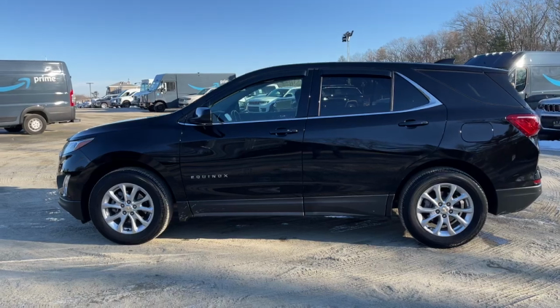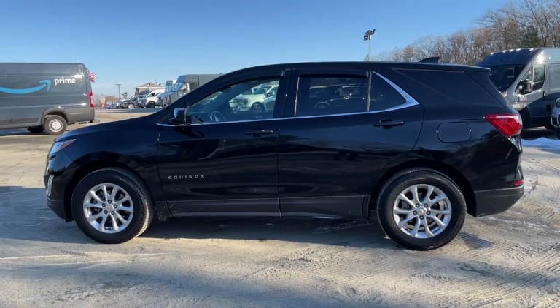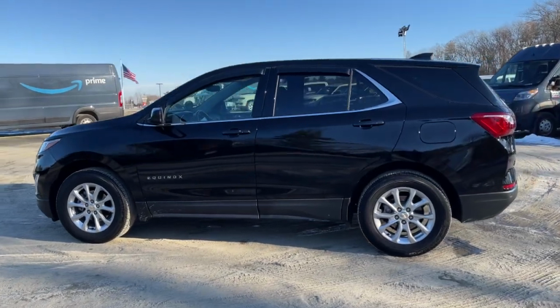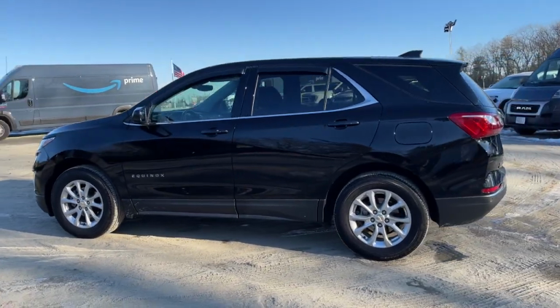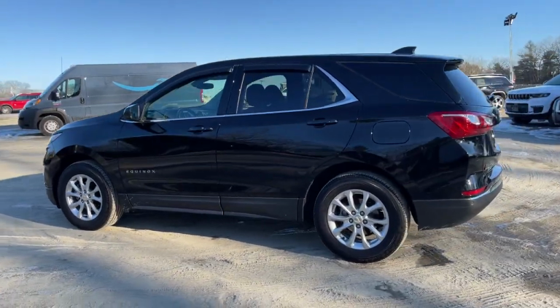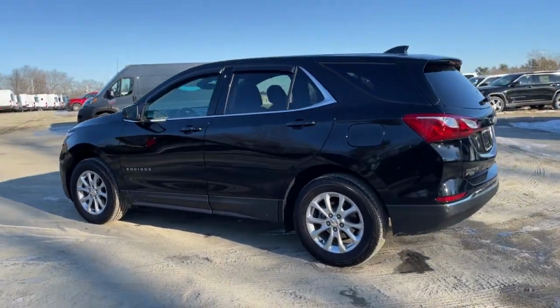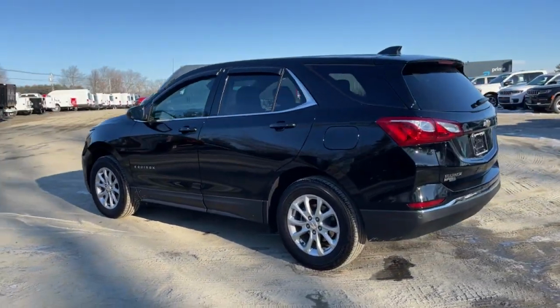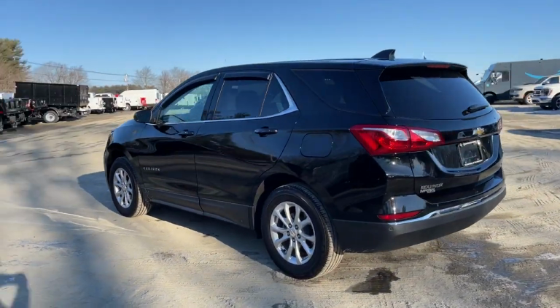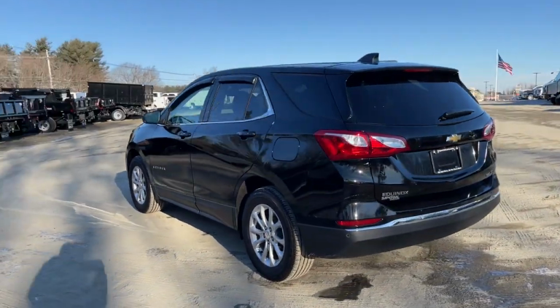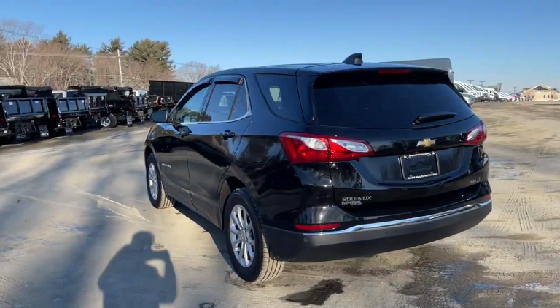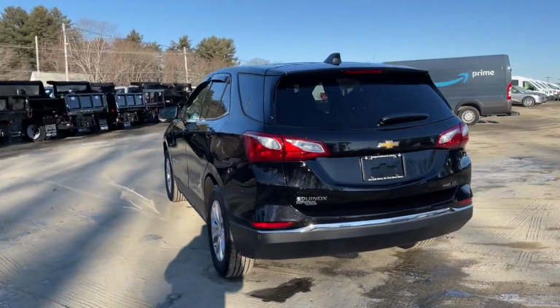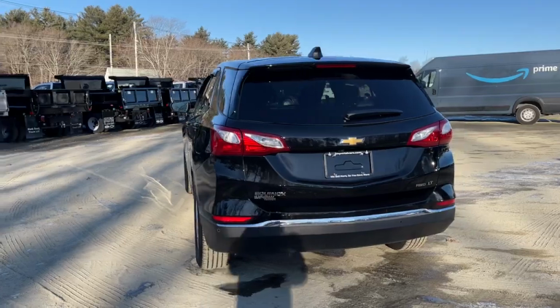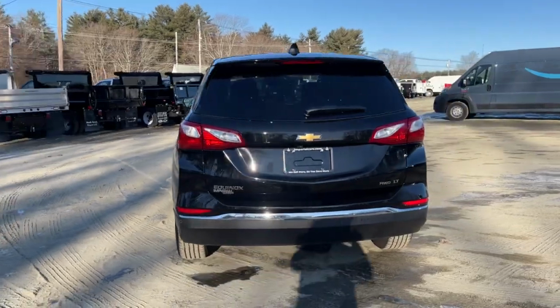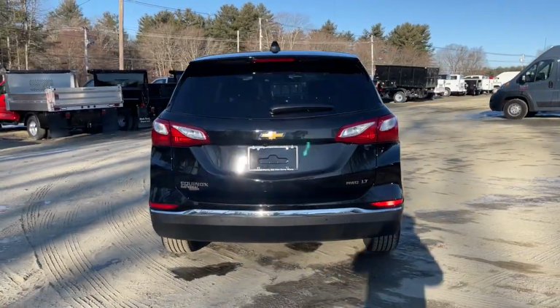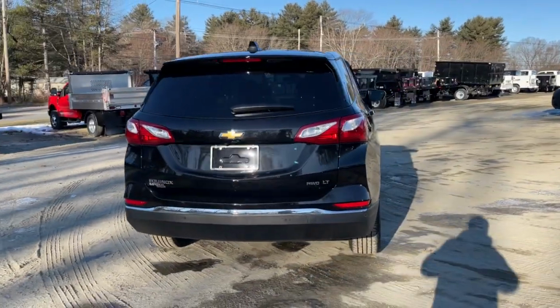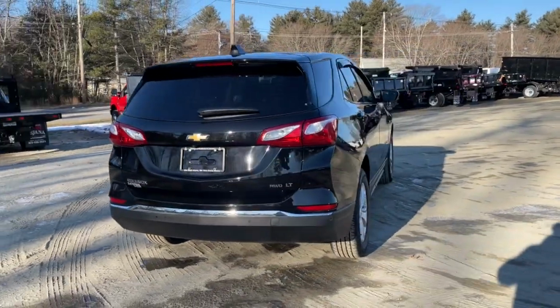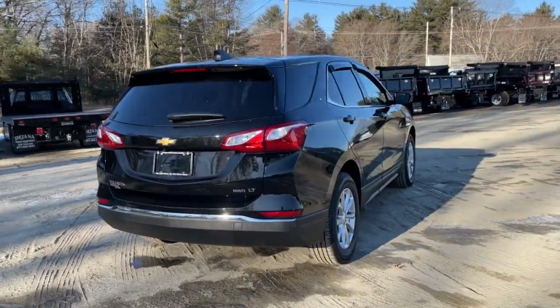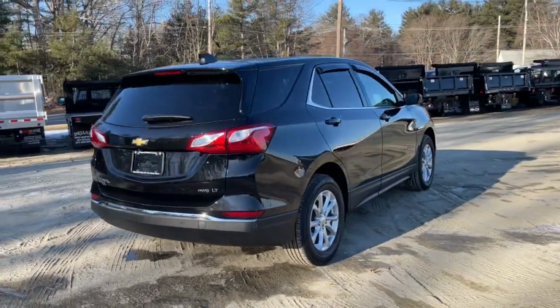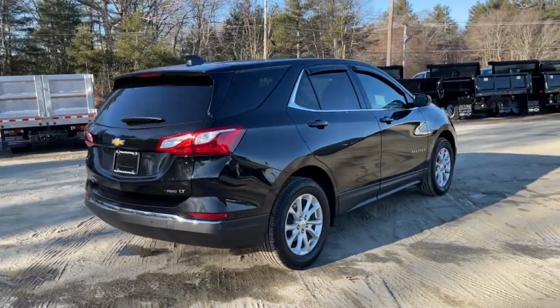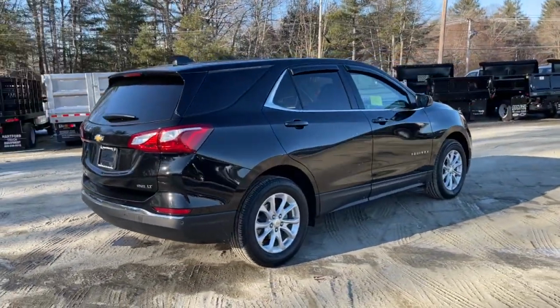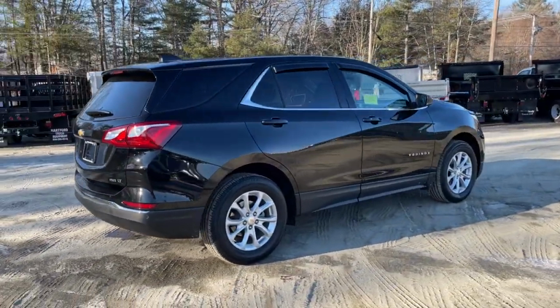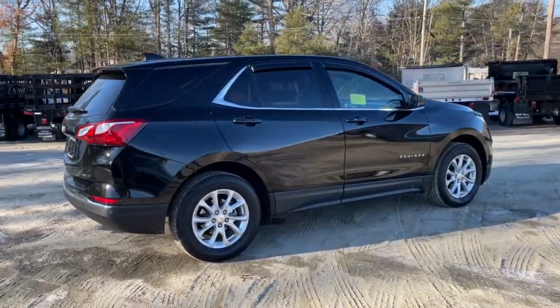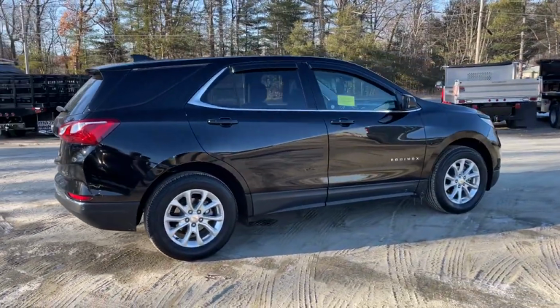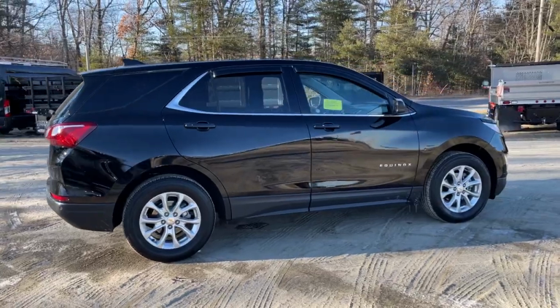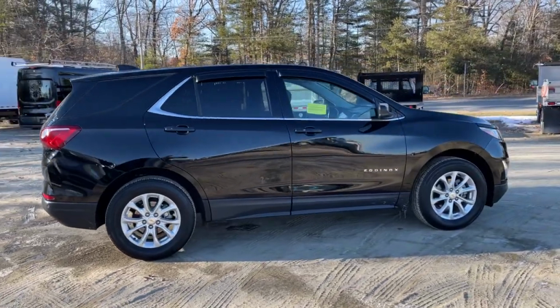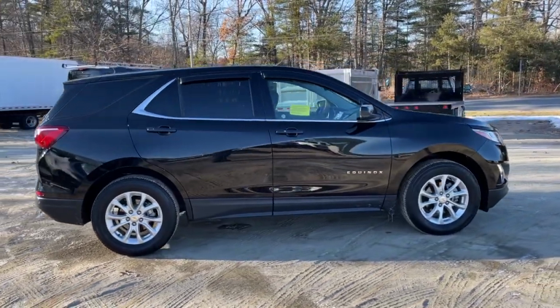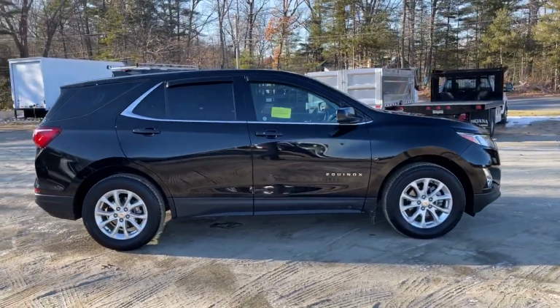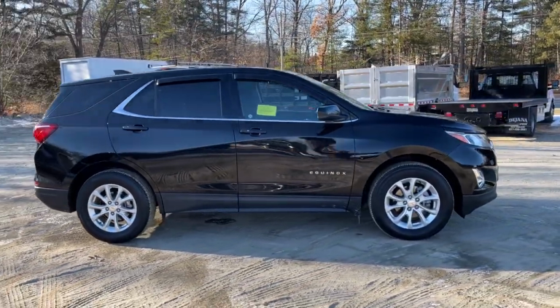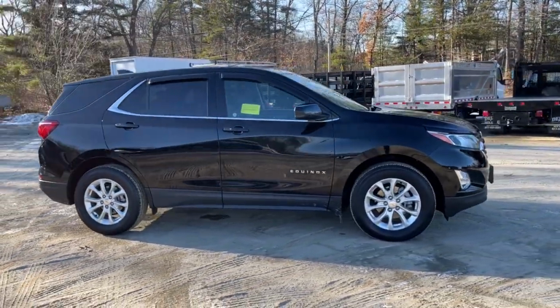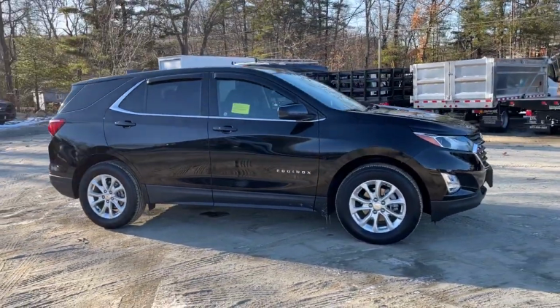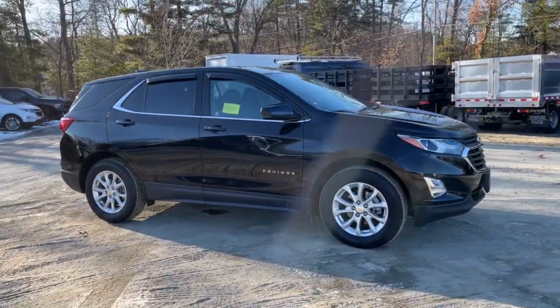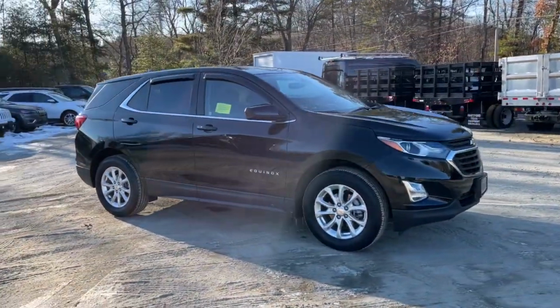Introducing the 2020 Chevrolet Equinox. This vehicle still has fewer than 25,000 miles on the clock, so it won't last long. Whether you're on a family road trip or doing the daily drive, the Equinox is your go-to vehicle.